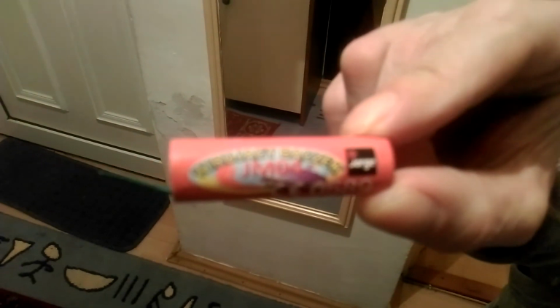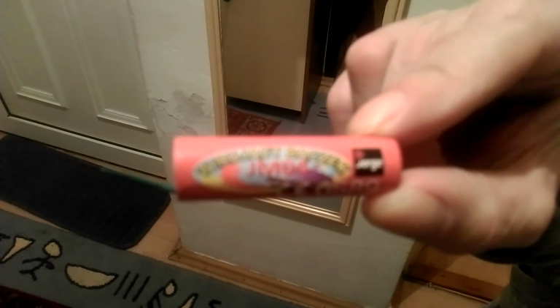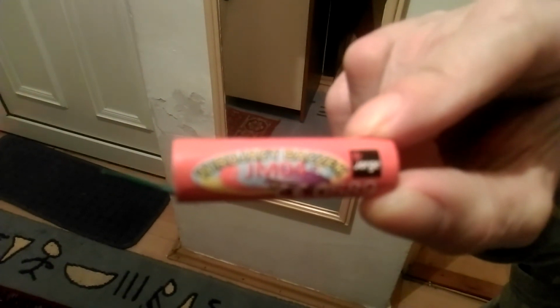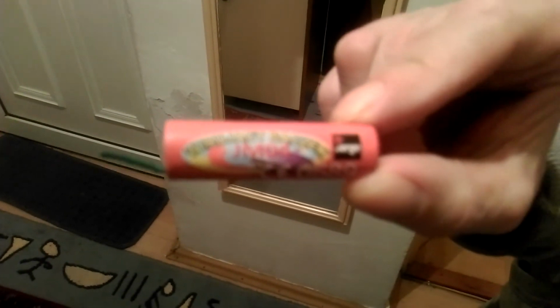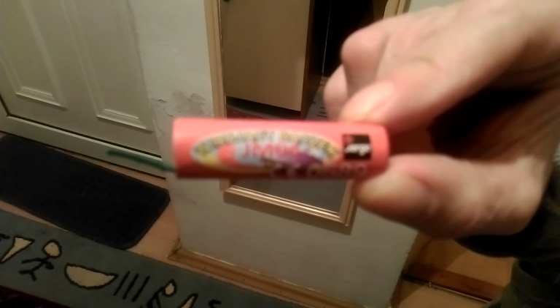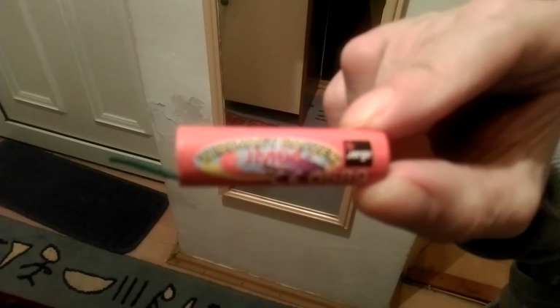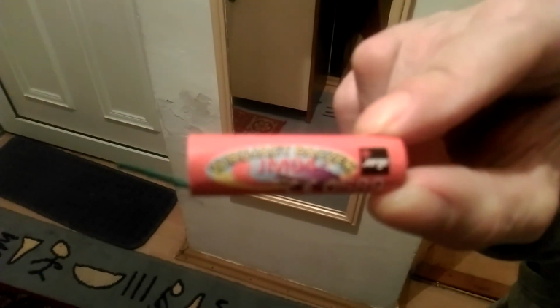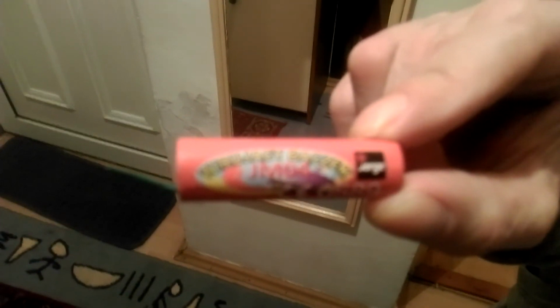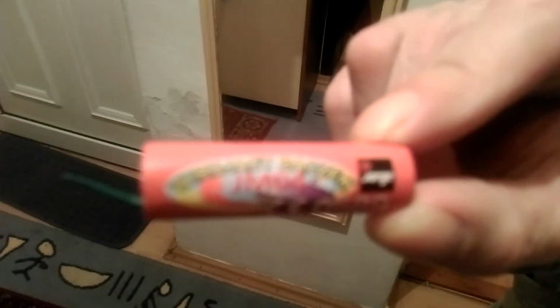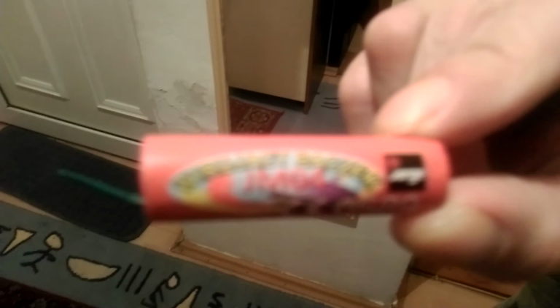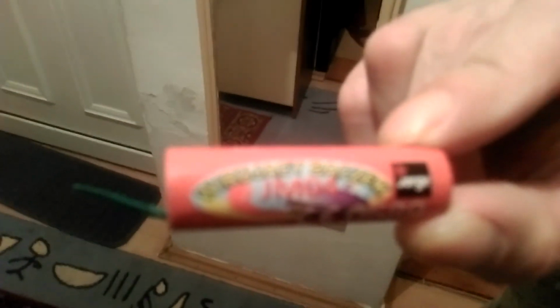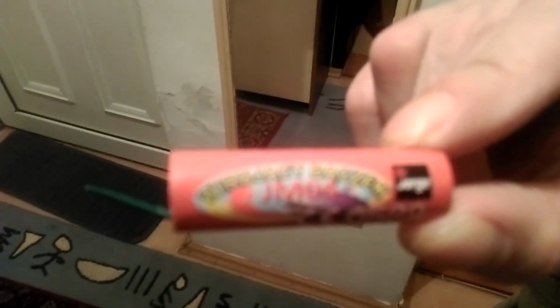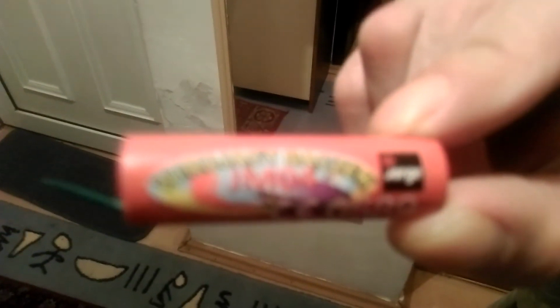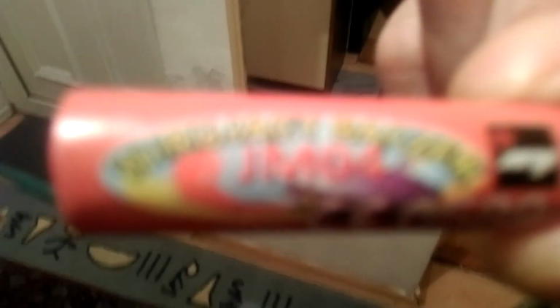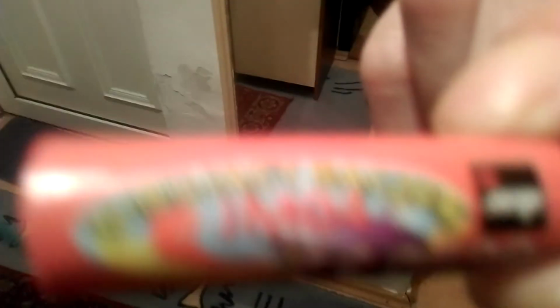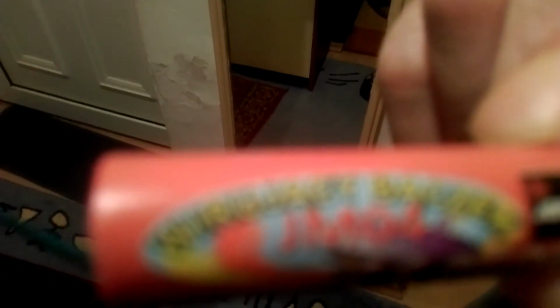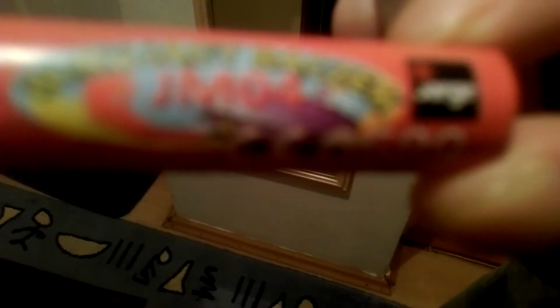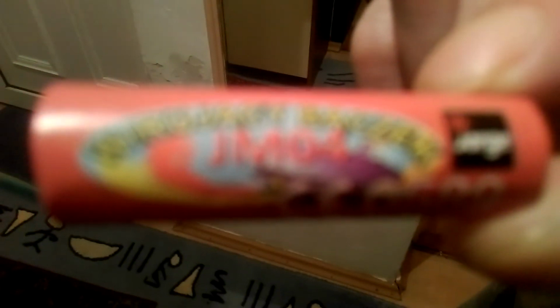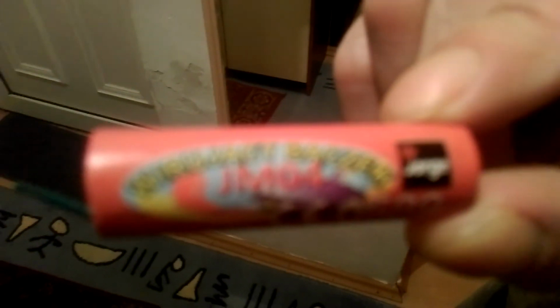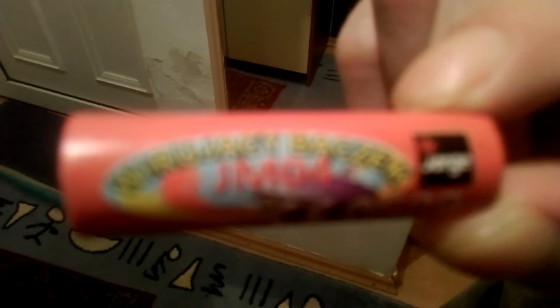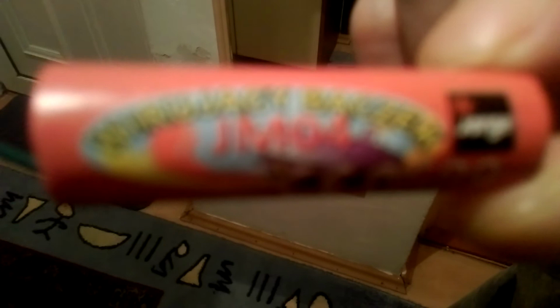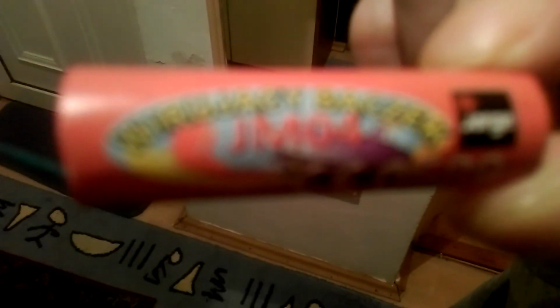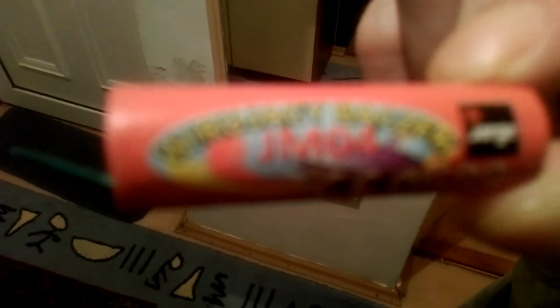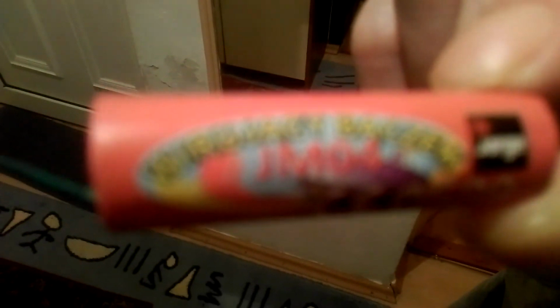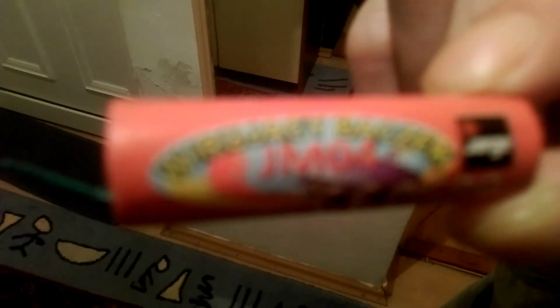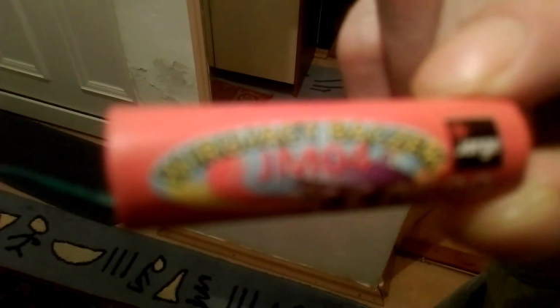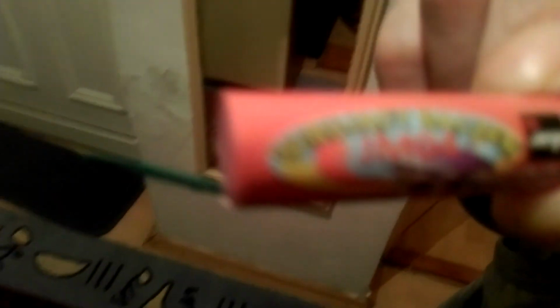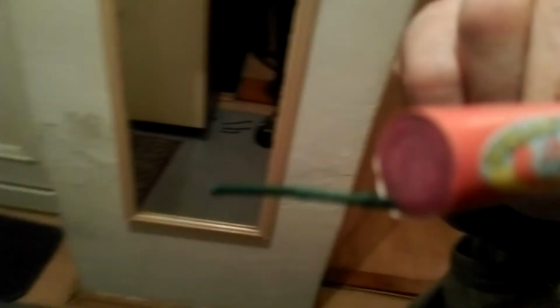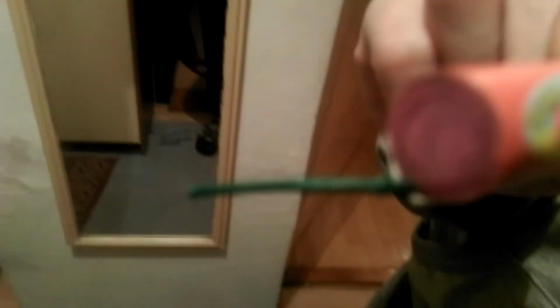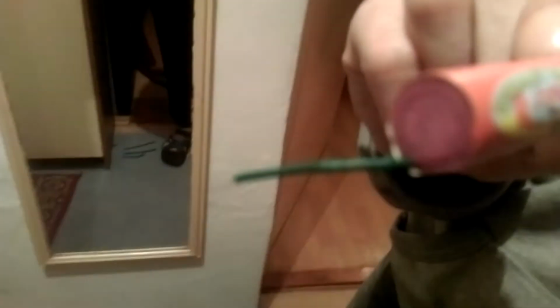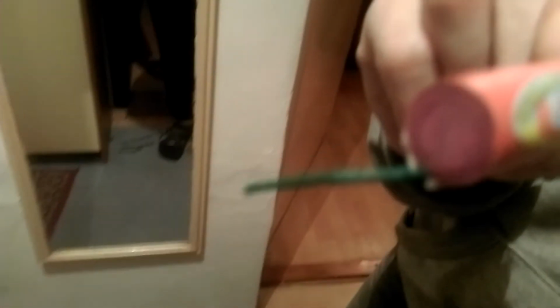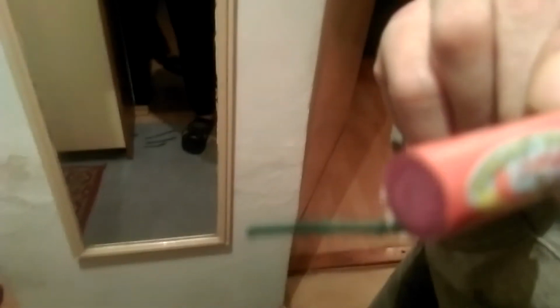Hey guys, this might be the first time you hear my voice. Today we're going to test out a firework called — wait a minute for the quality — it's called JMO4. Sorry about the horrible quality, but it's not horrible, it's kind of weird.